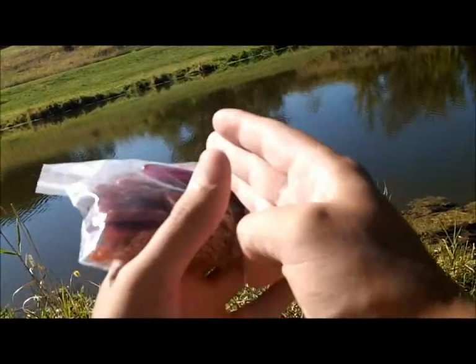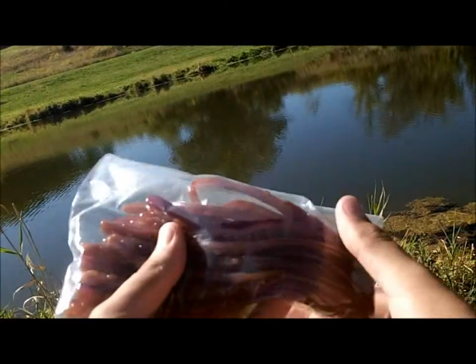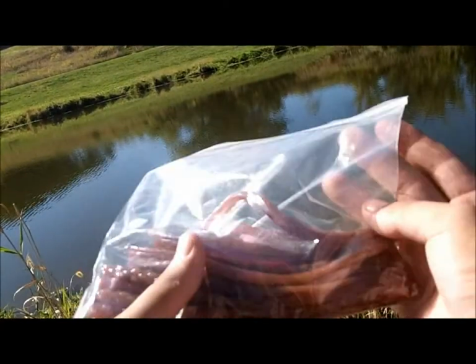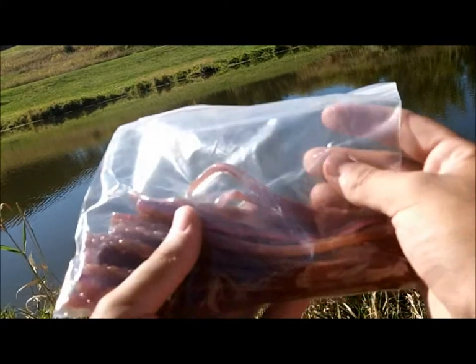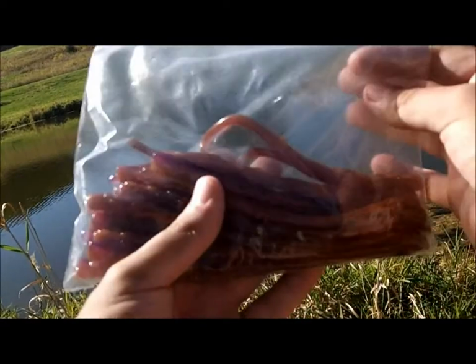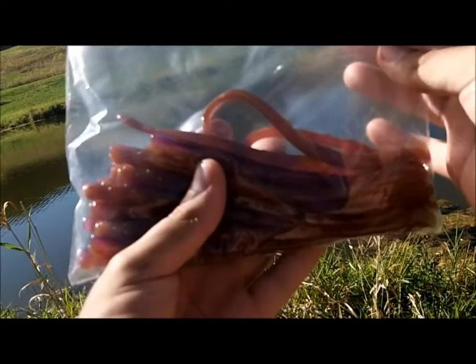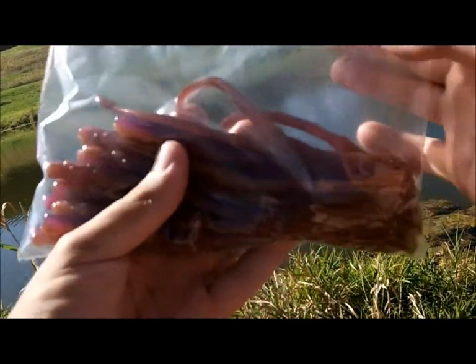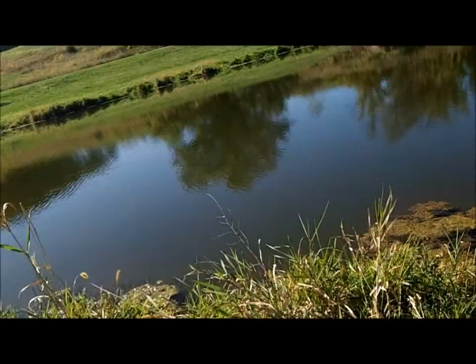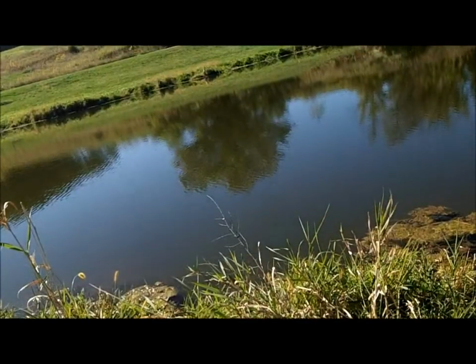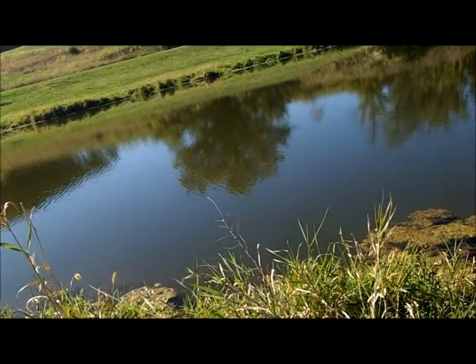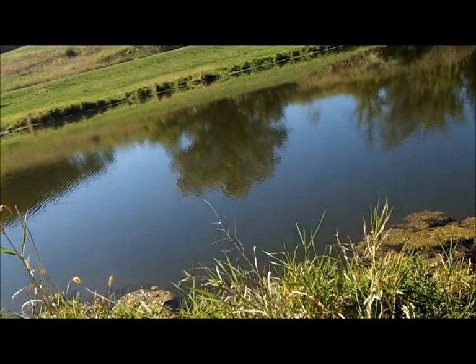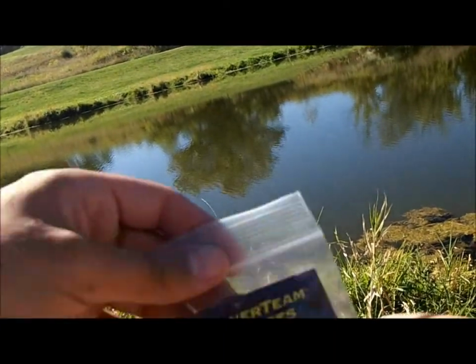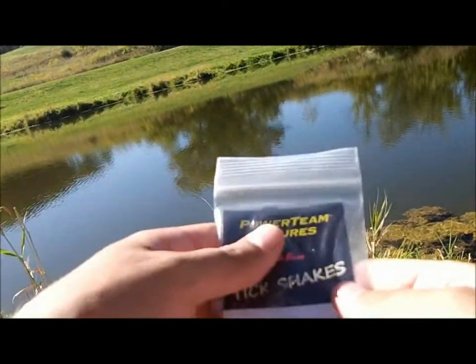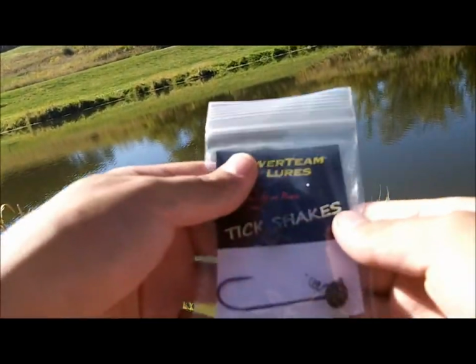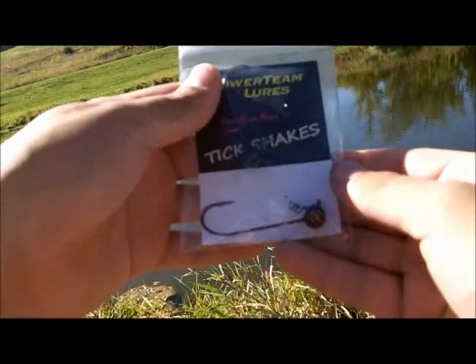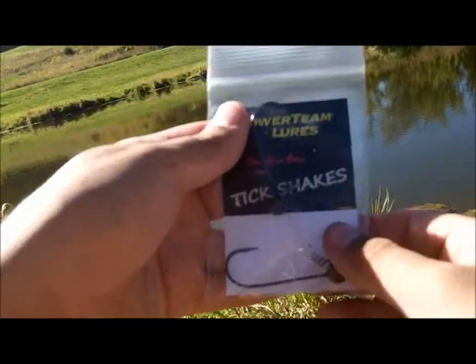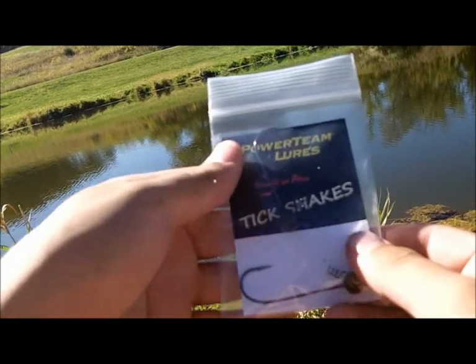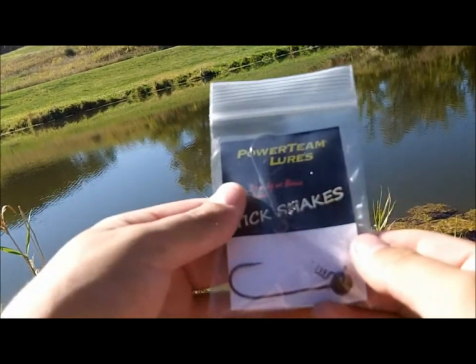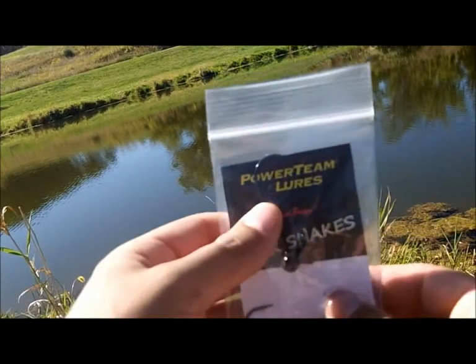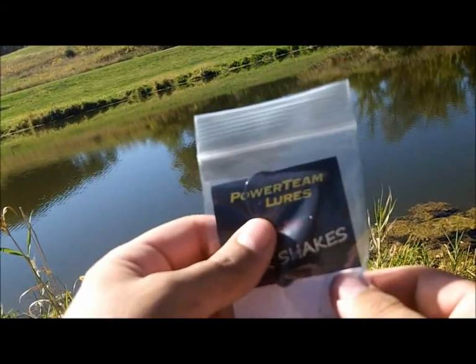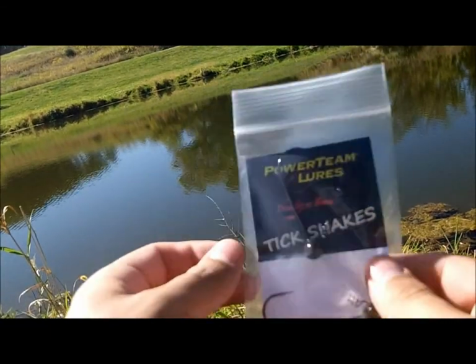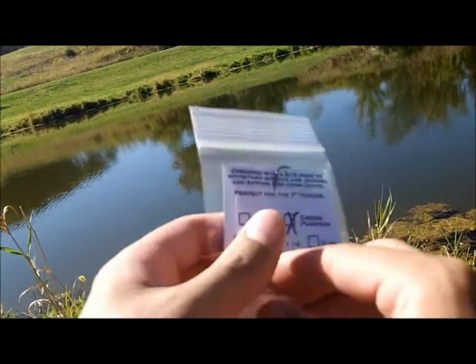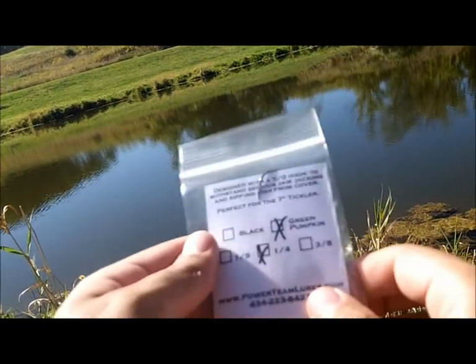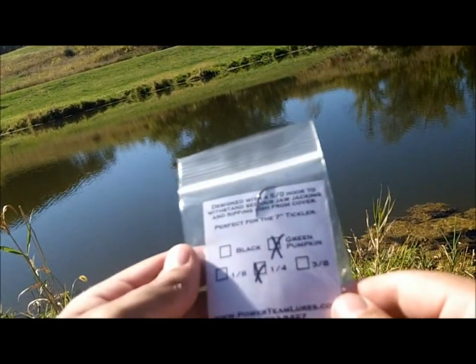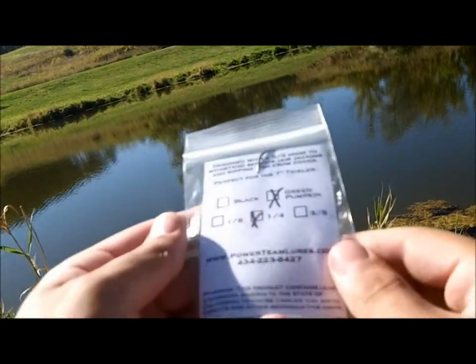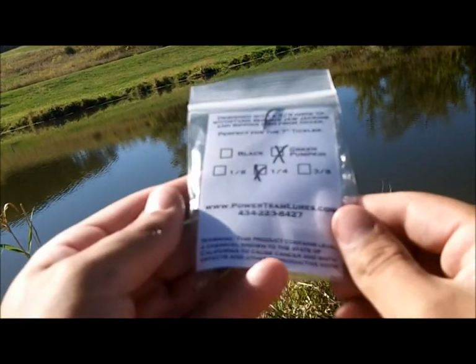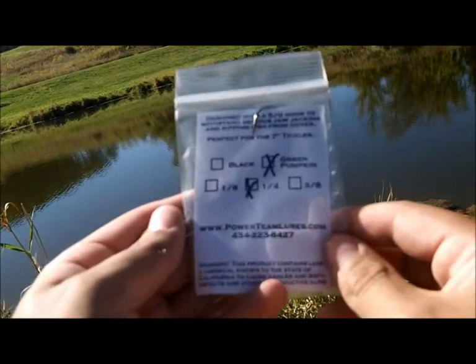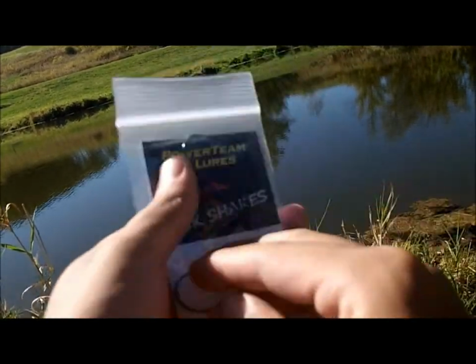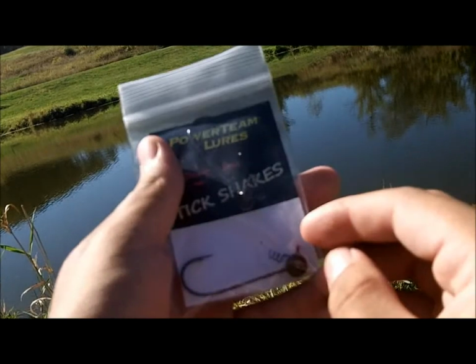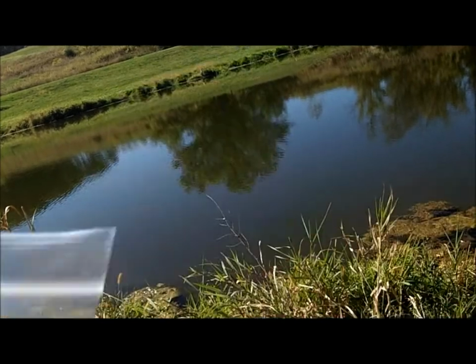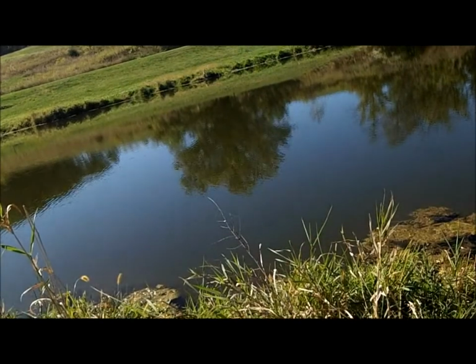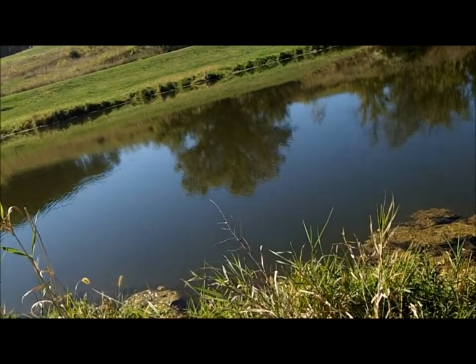So you'll be winning 2 packs of ticklers, the 7 inches, and 1 pack of tick shakes. Again, these will be in any color and size you want. And same goes with the ticklers.